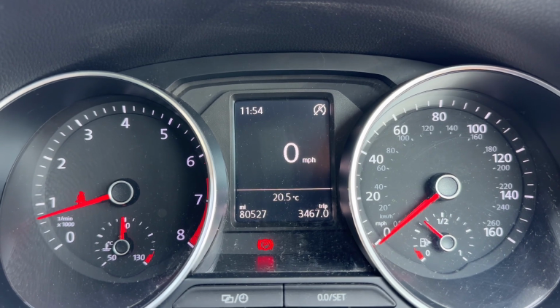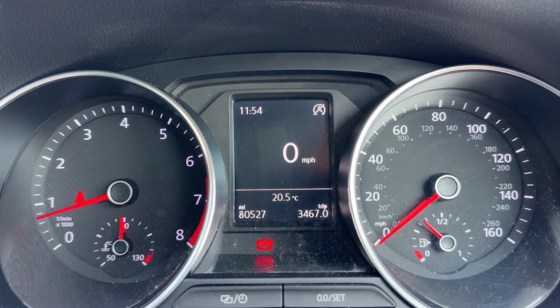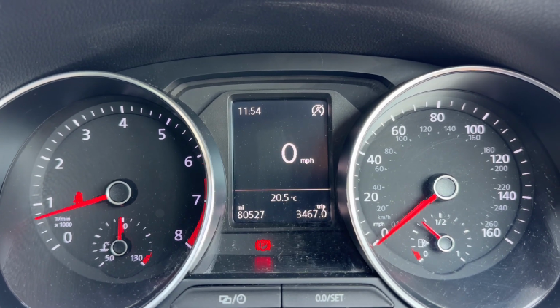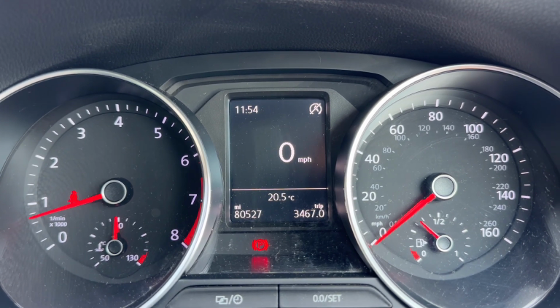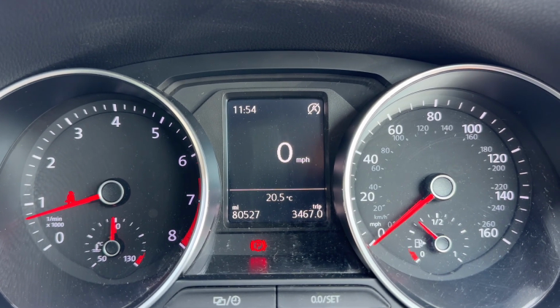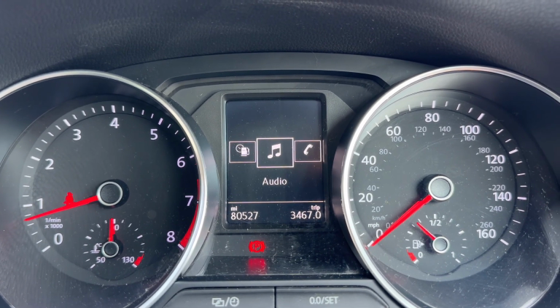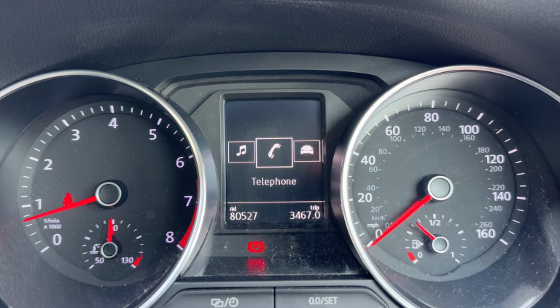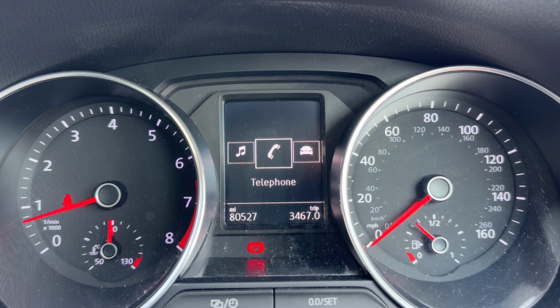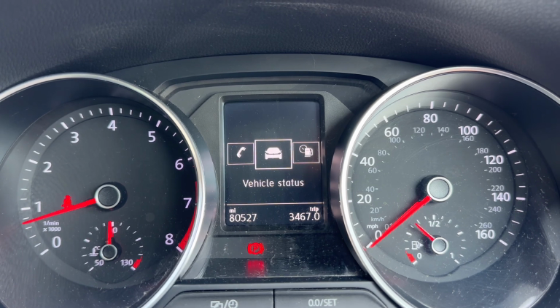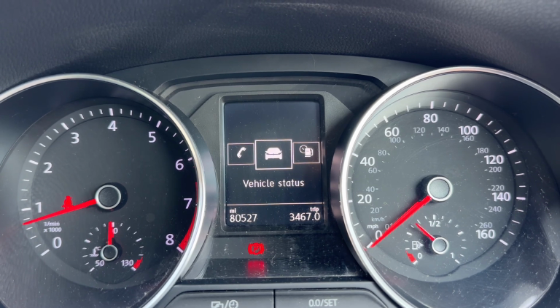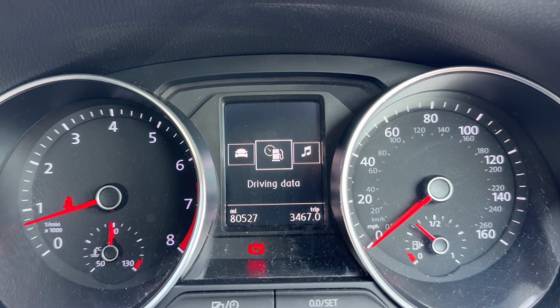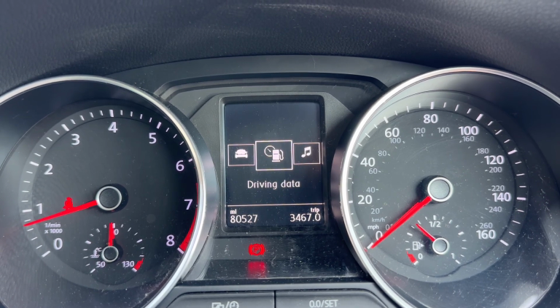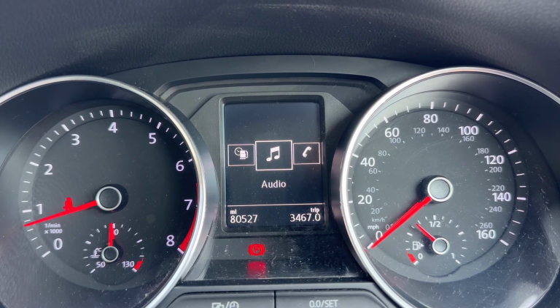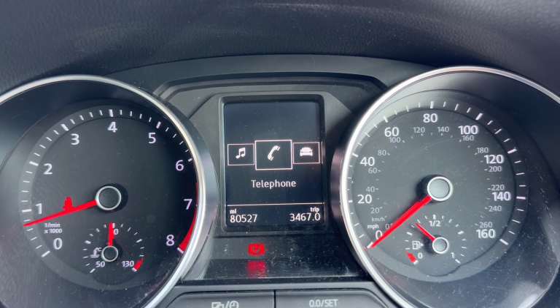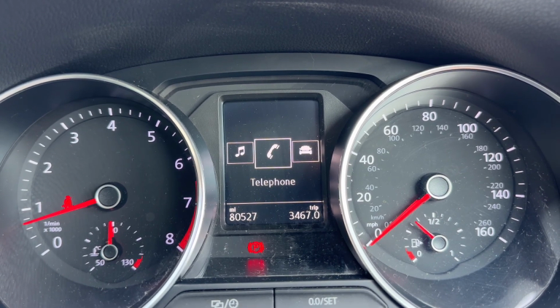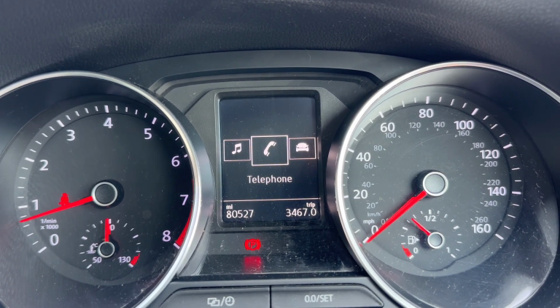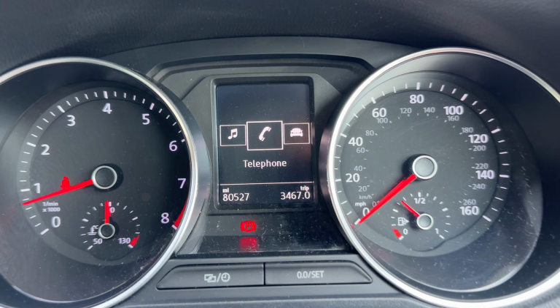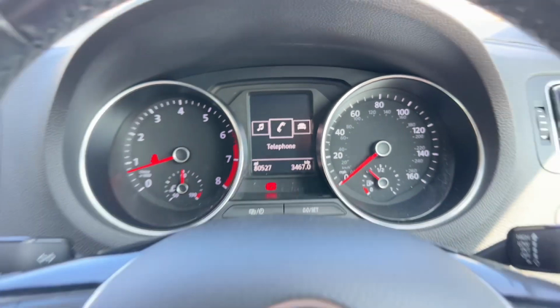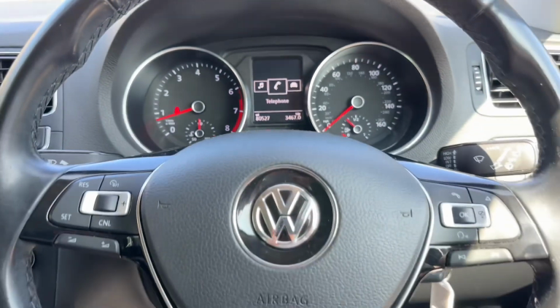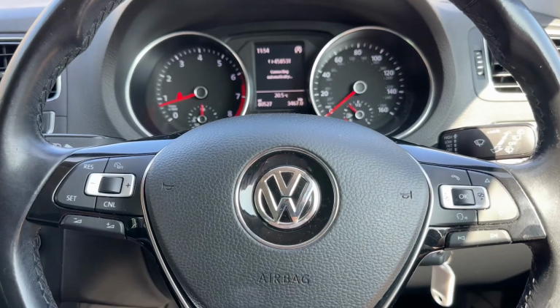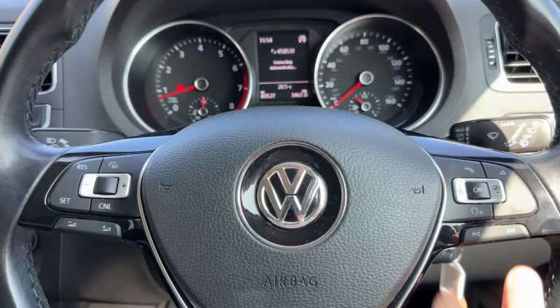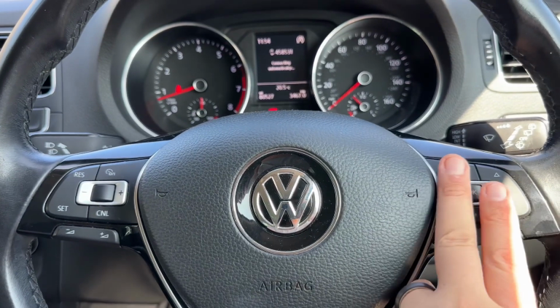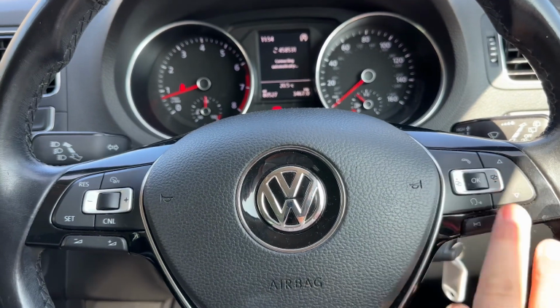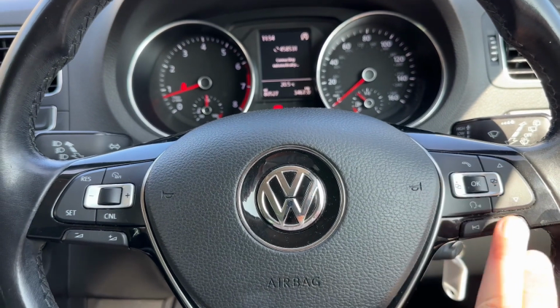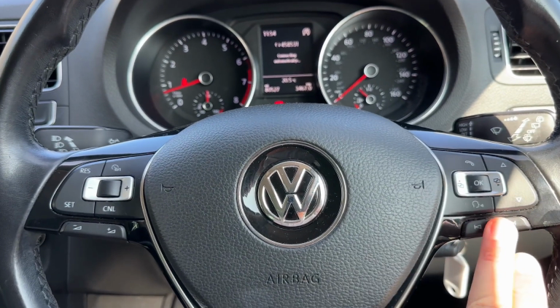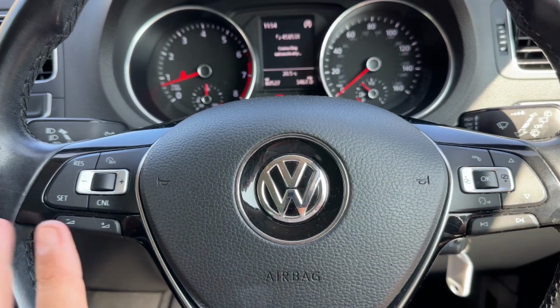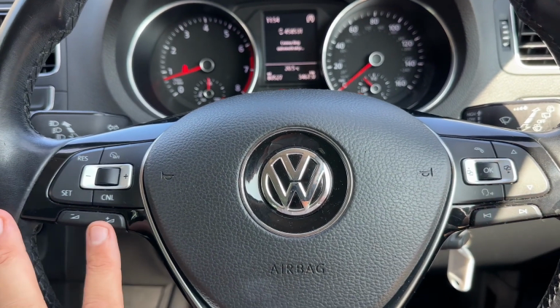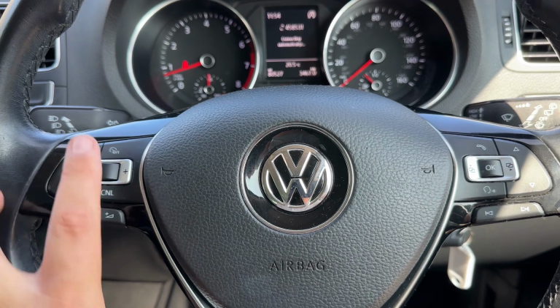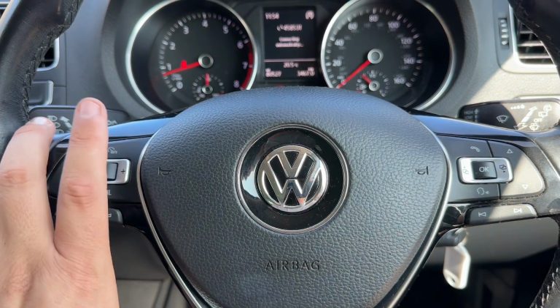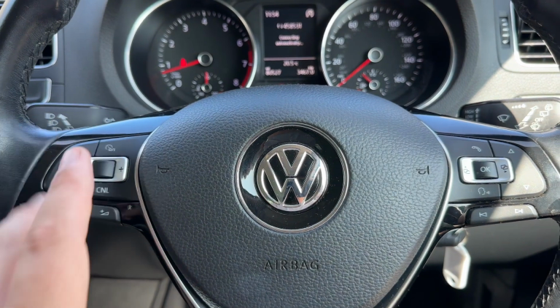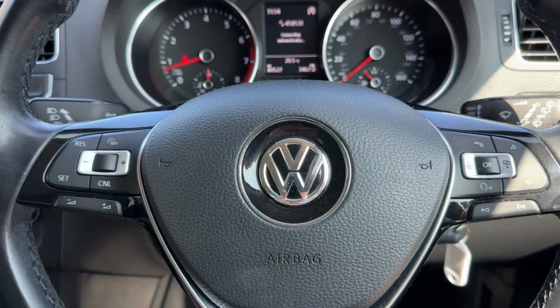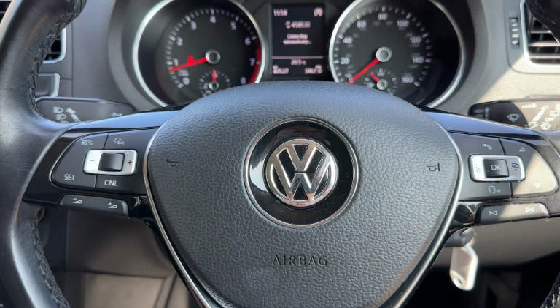You can change the information displayed in that section using controls on the steering wheel for various different pieces of information, and that is all done using the buttons just here. We also have stereo controls which continue on the left hand side along with cruise control for the car.